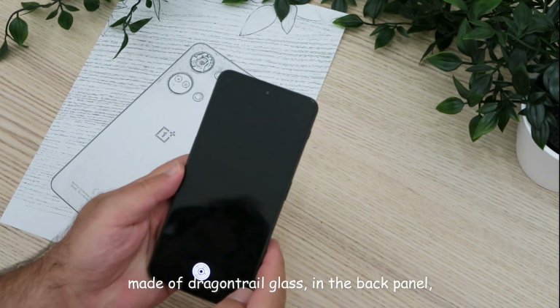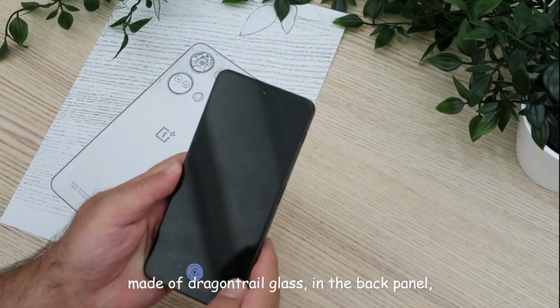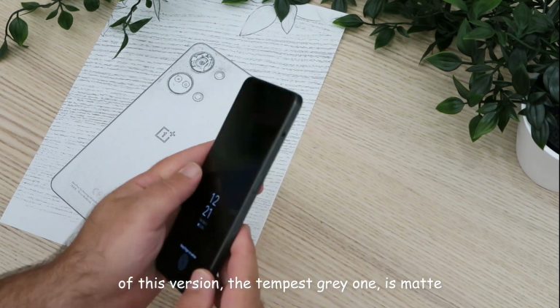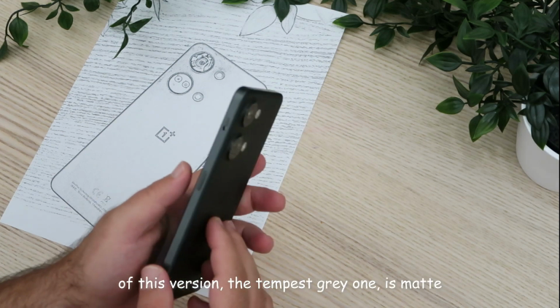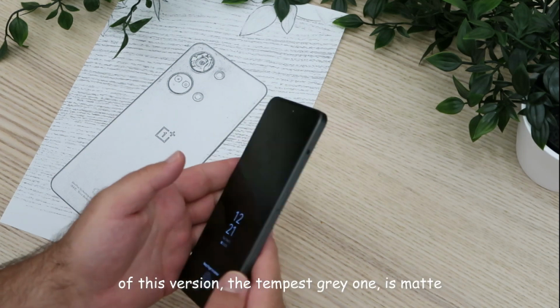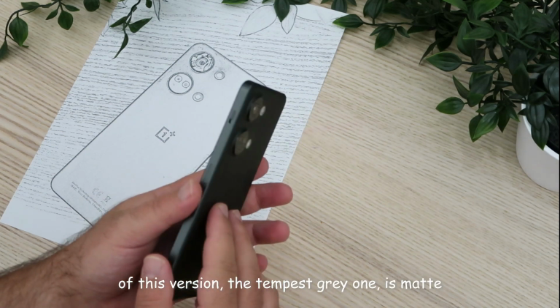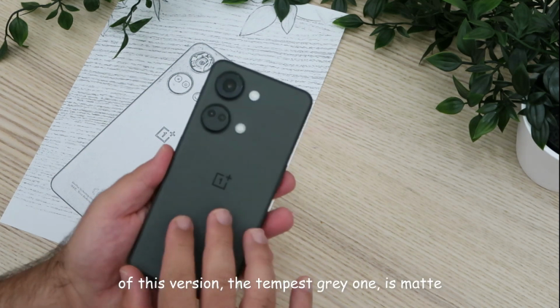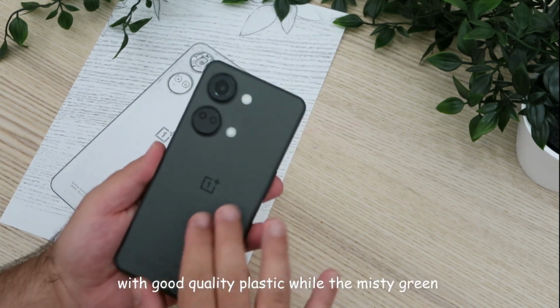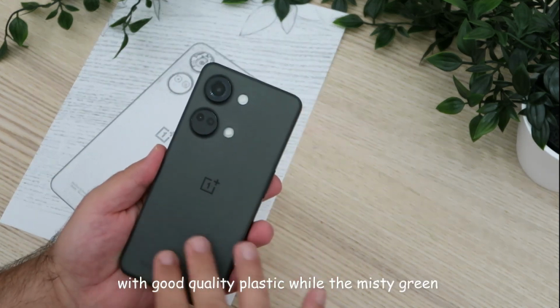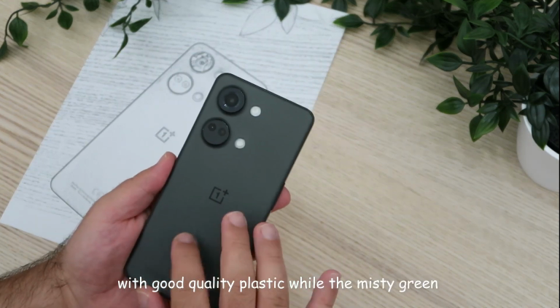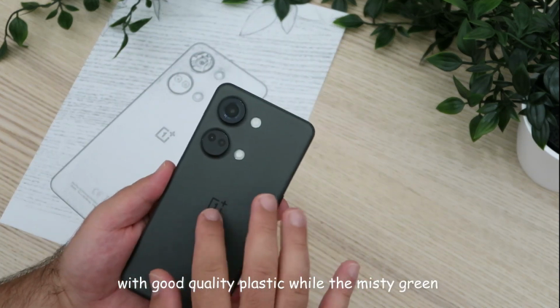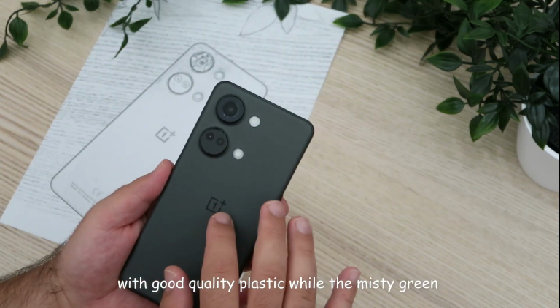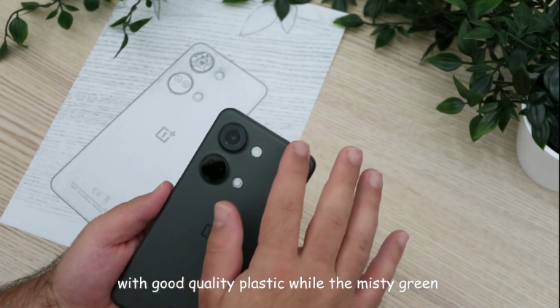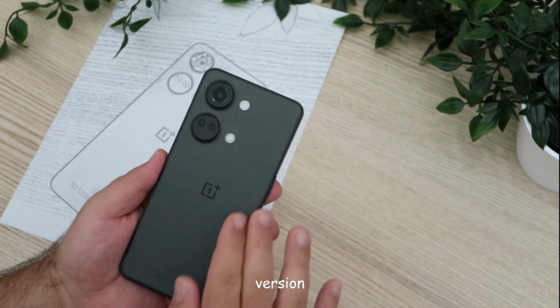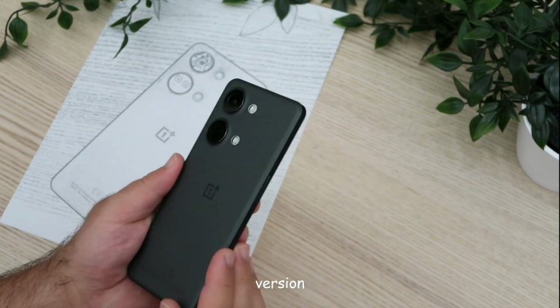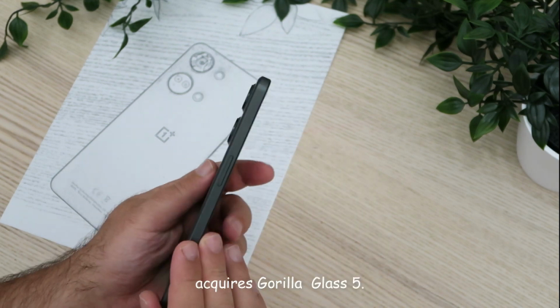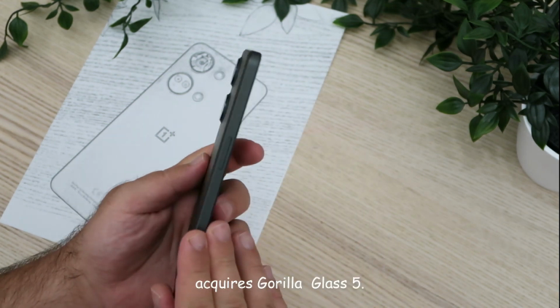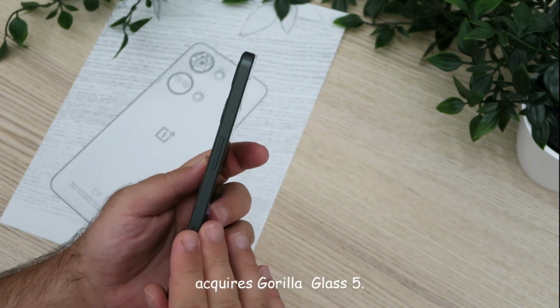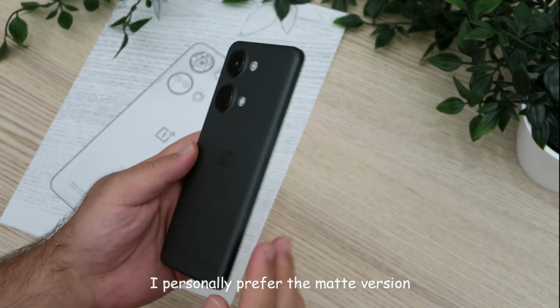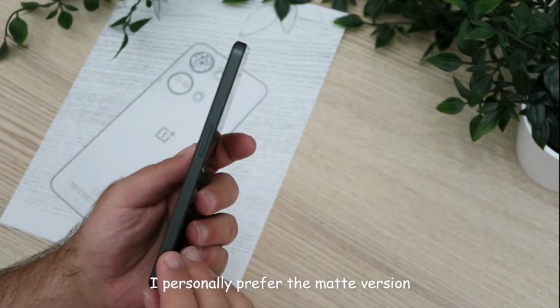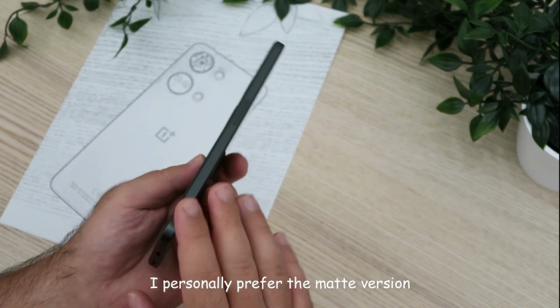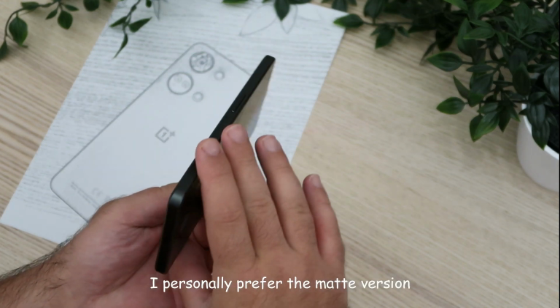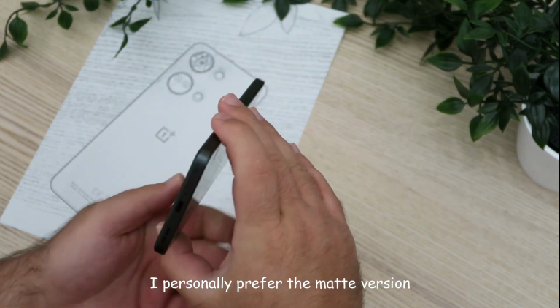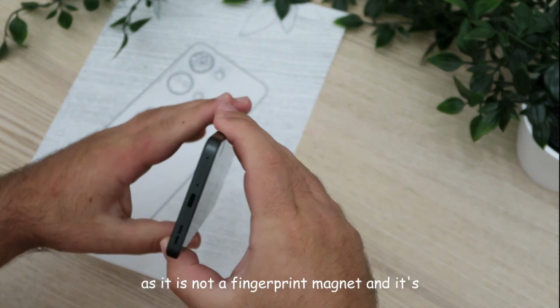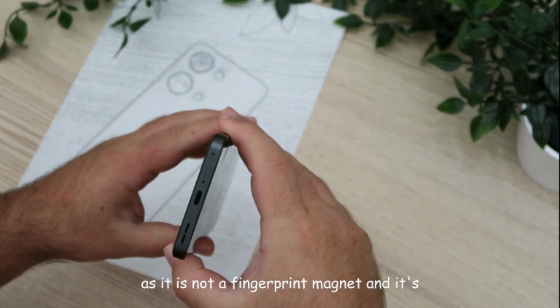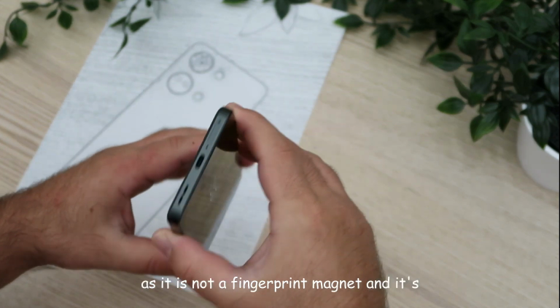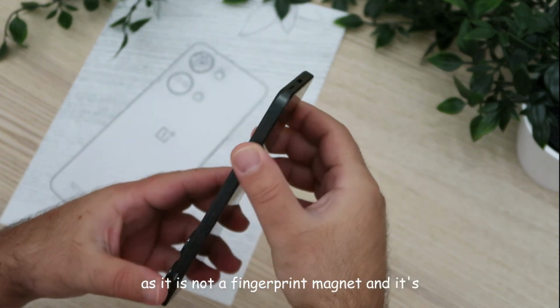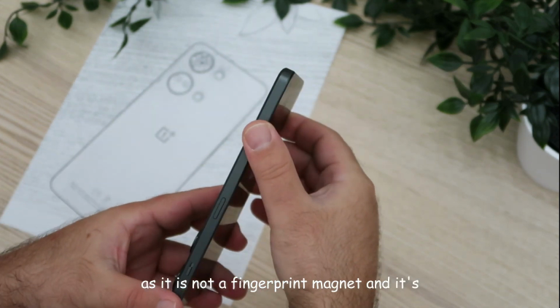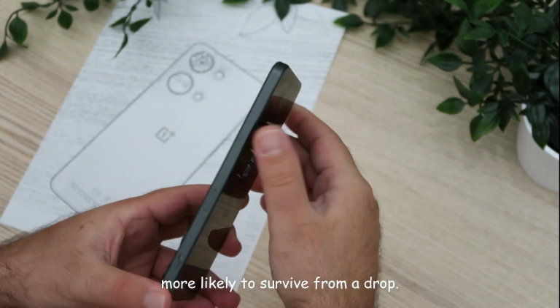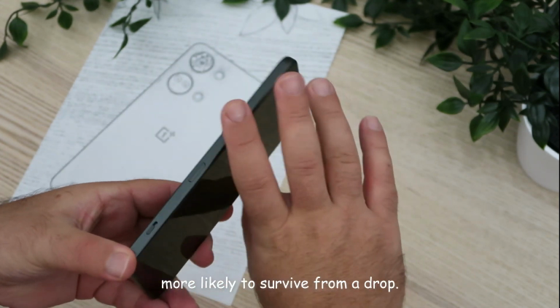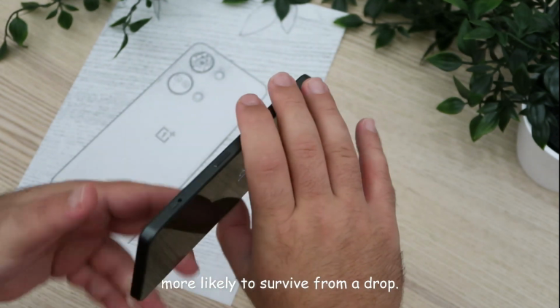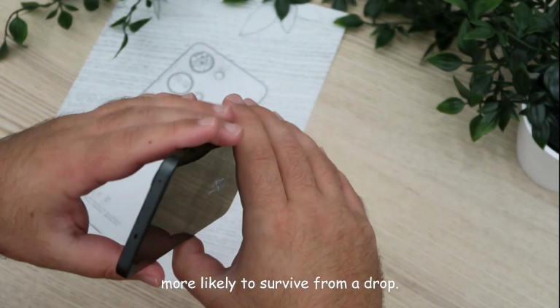The back panel on this version, the Tempest Grey one, is matte with good quality plastic, while the Misty Green version features Gorilla Glass 5. I personally prefer the matte version as it's not a fingerprint magnet and it's more likely to survive a drop.